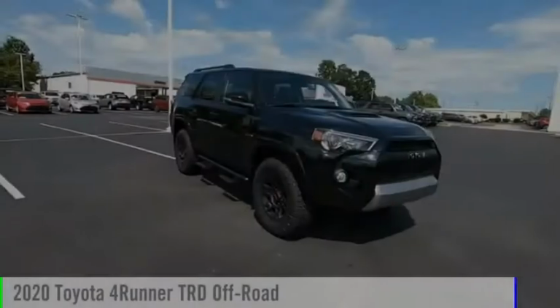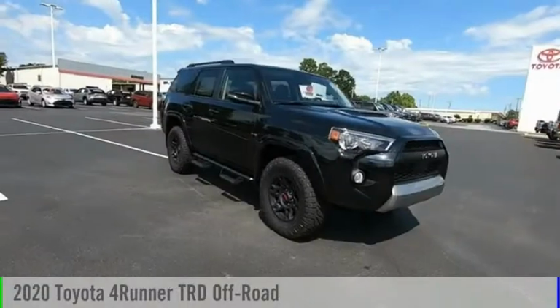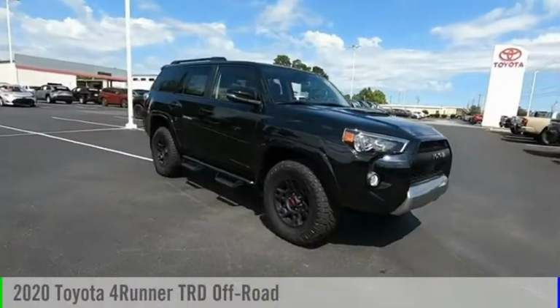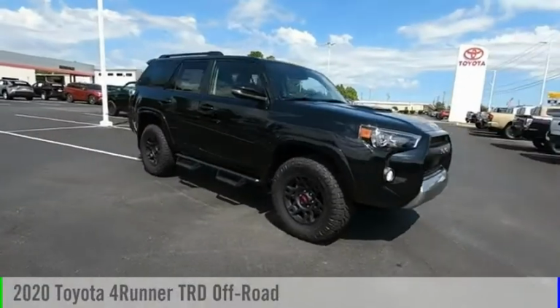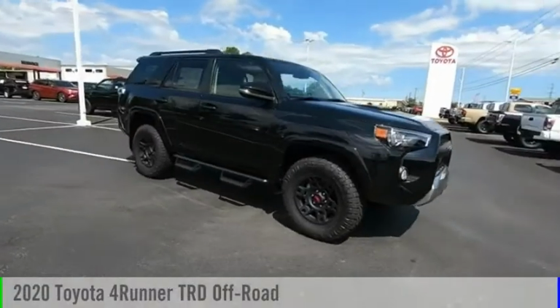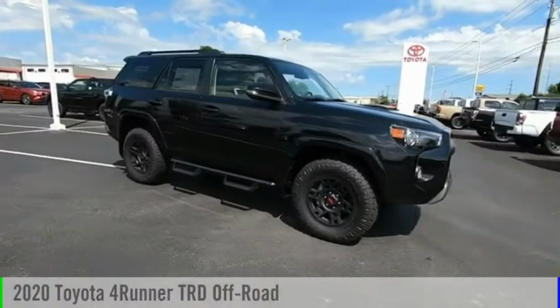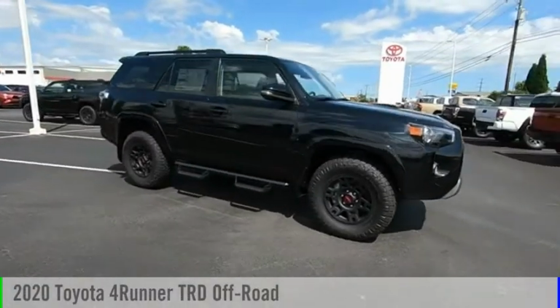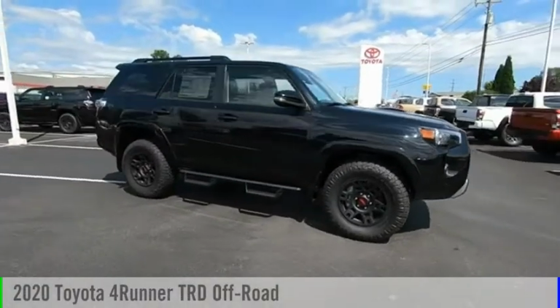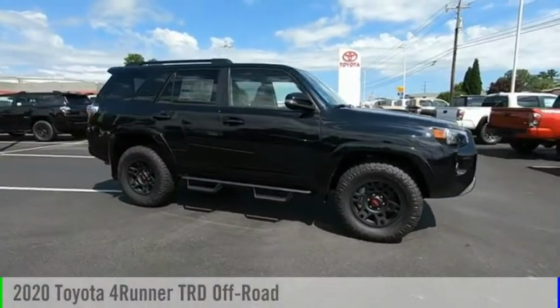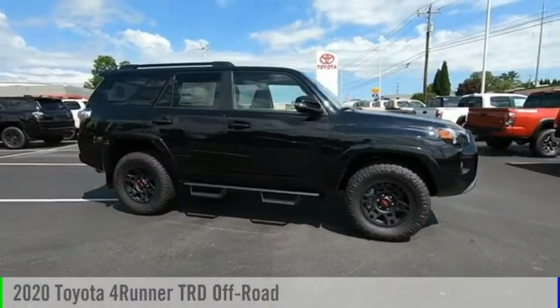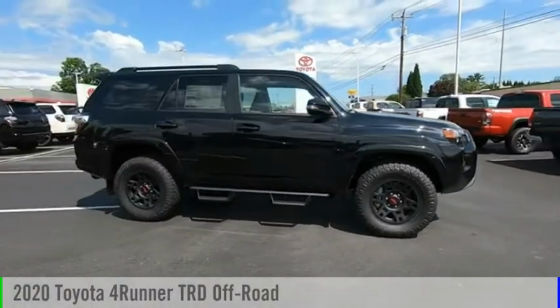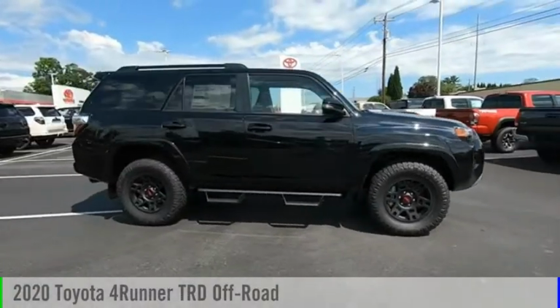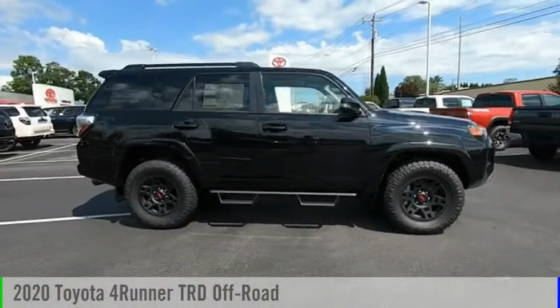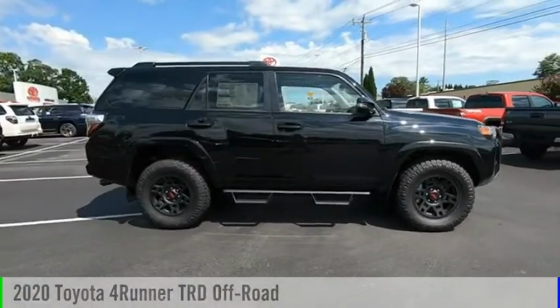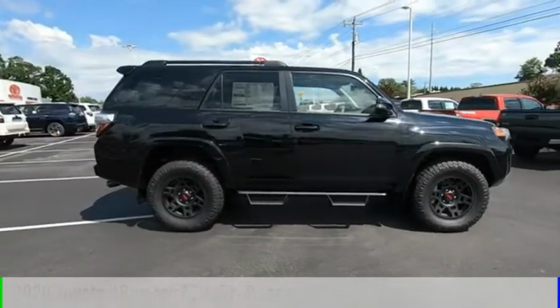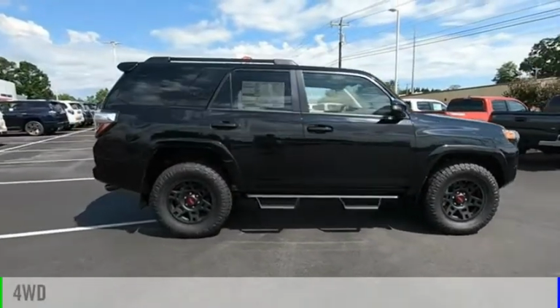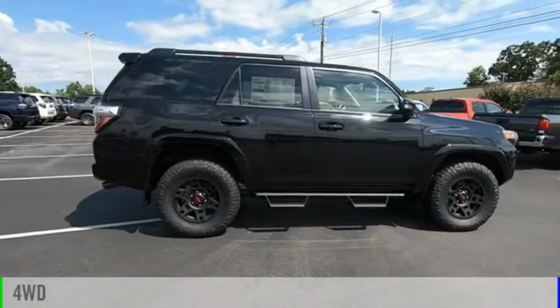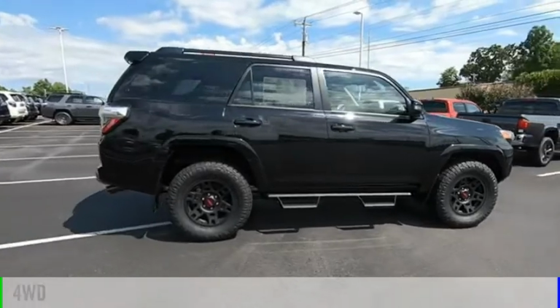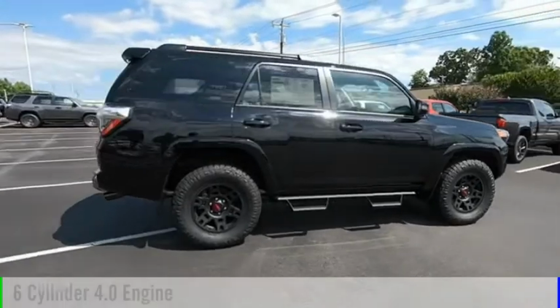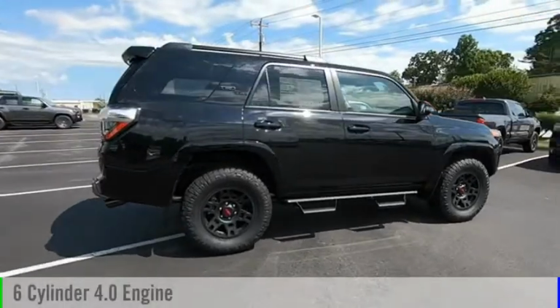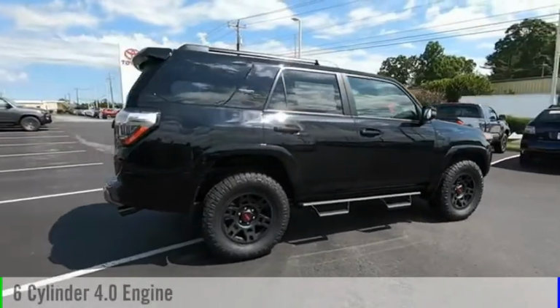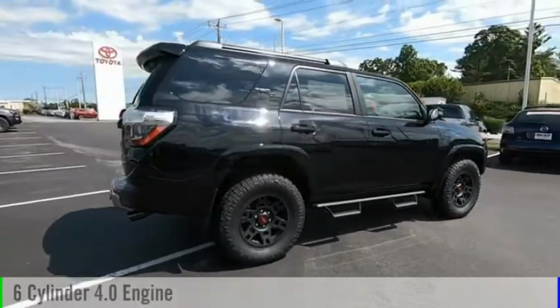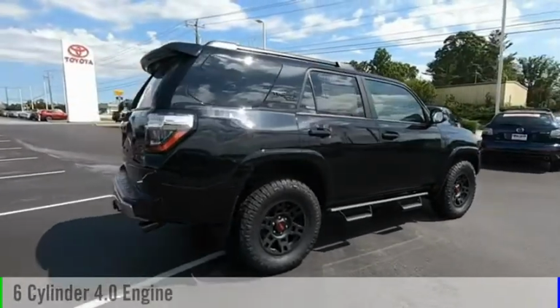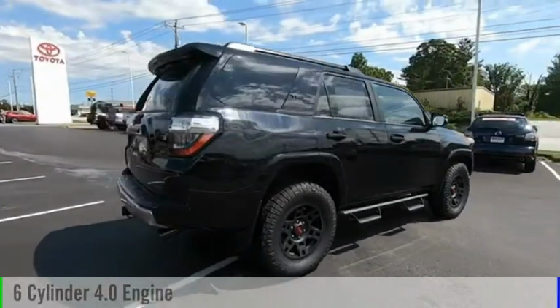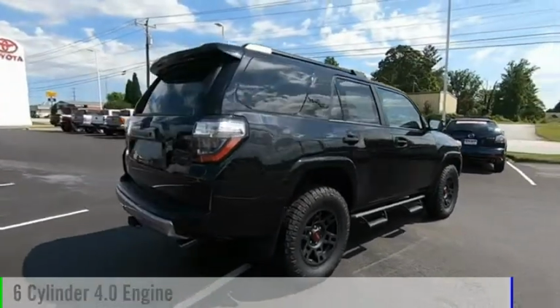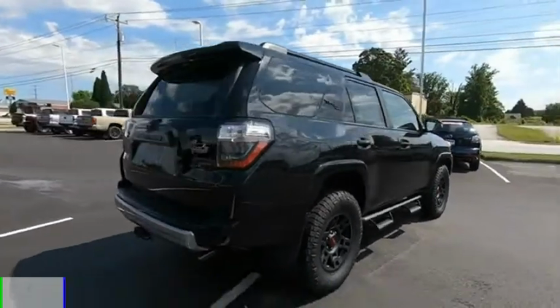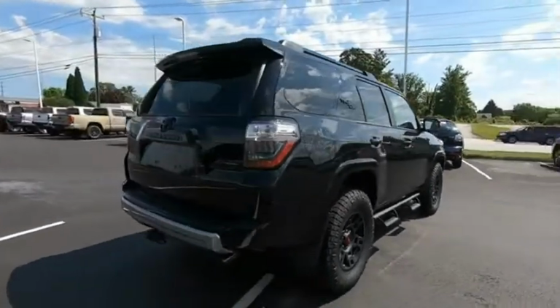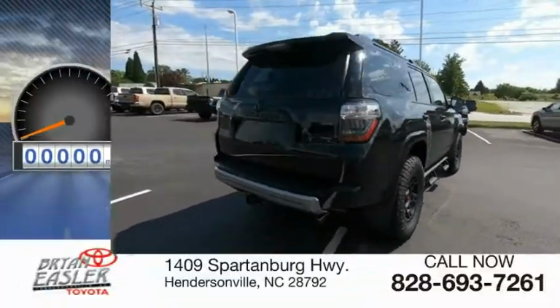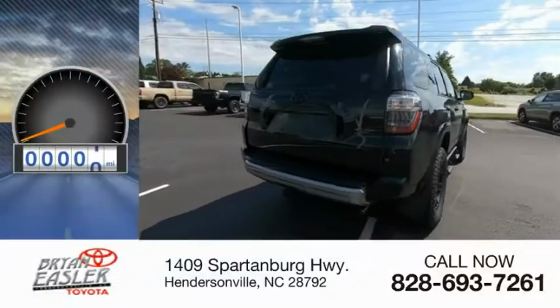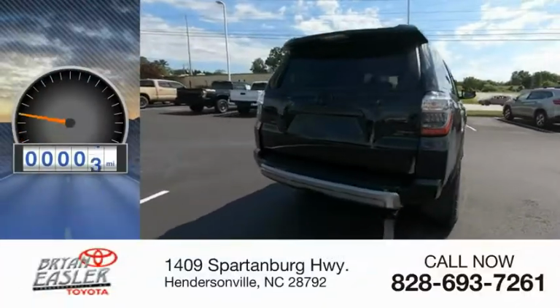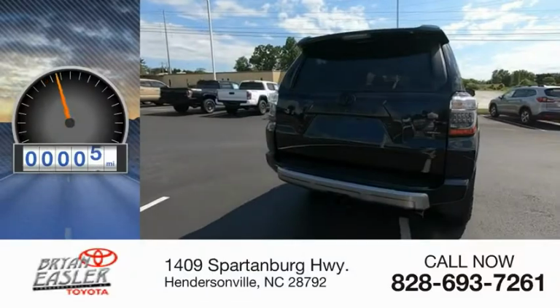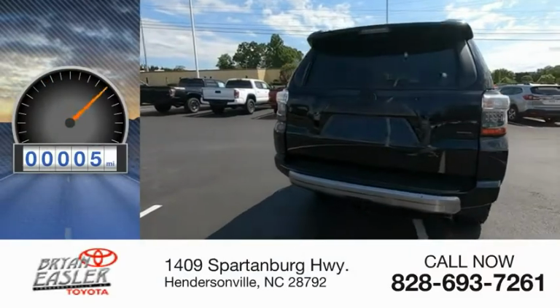Come test drive the 2020 4Runner. This vehicle is powered by four-wheel drive, a six-cylinder, 4.0-liter engine. This vehicle has less than 100 miles.